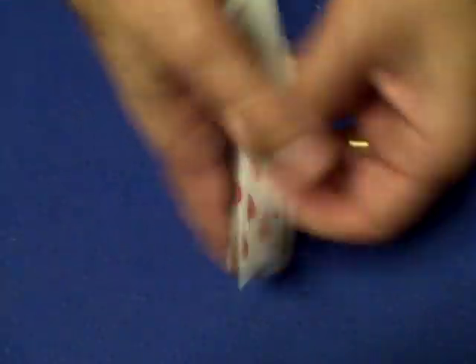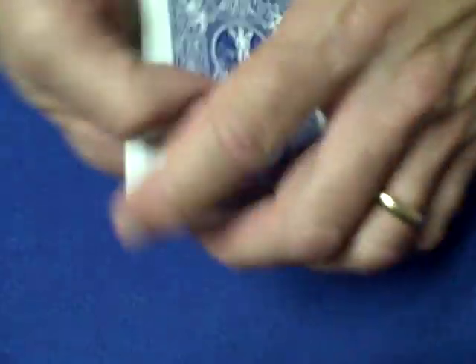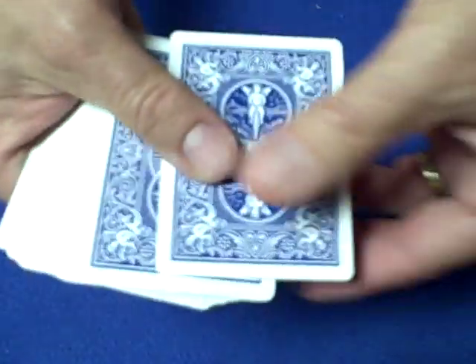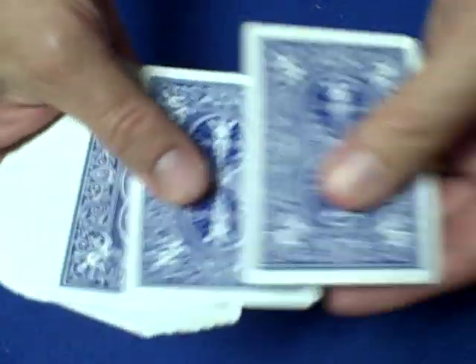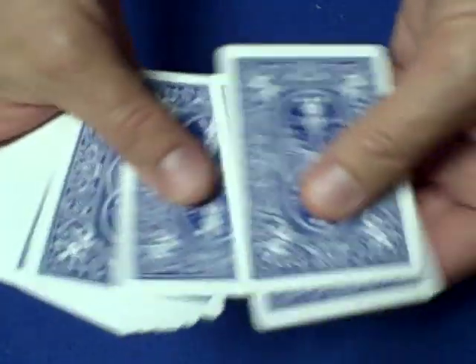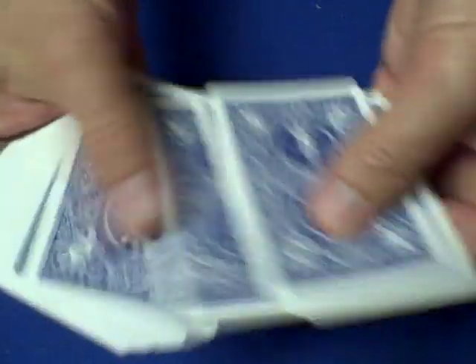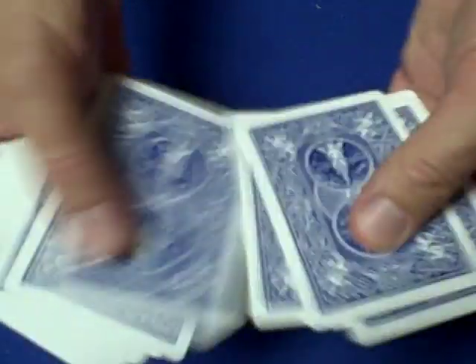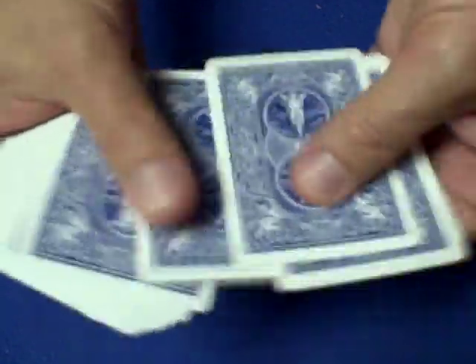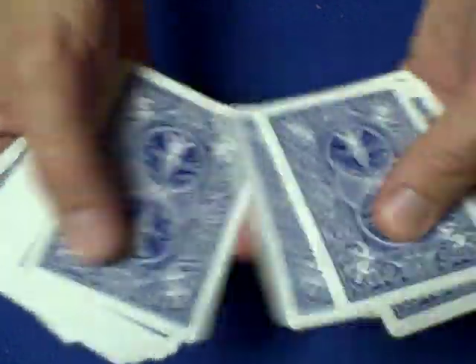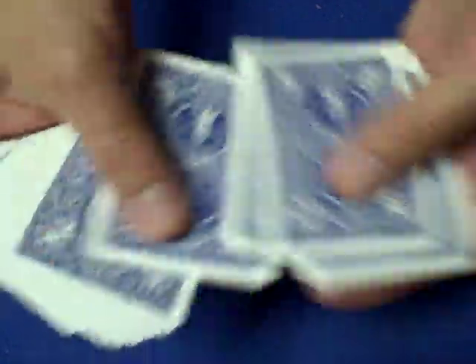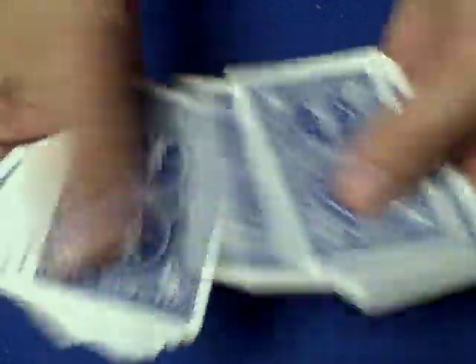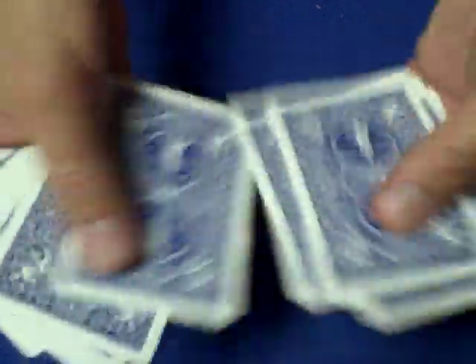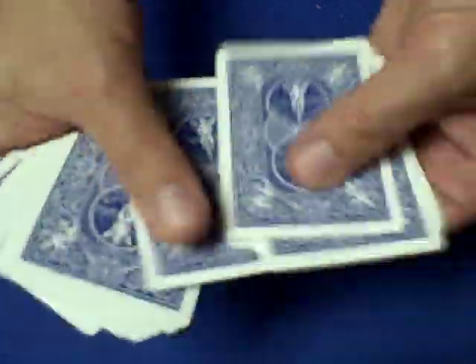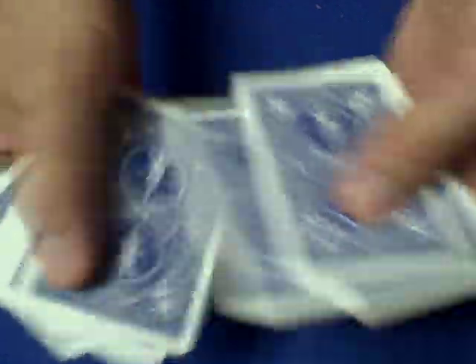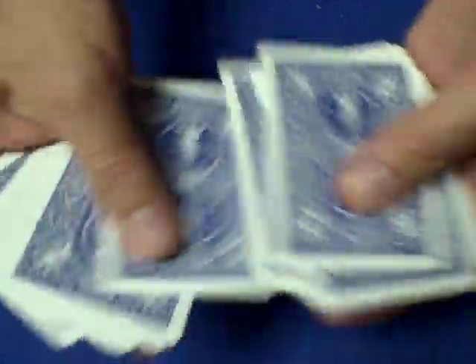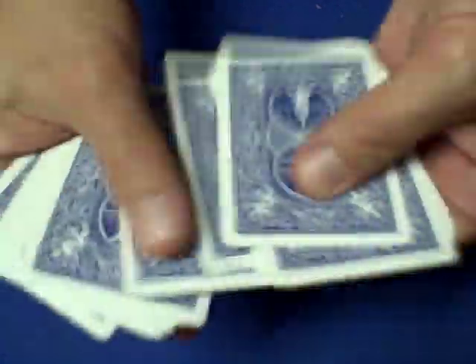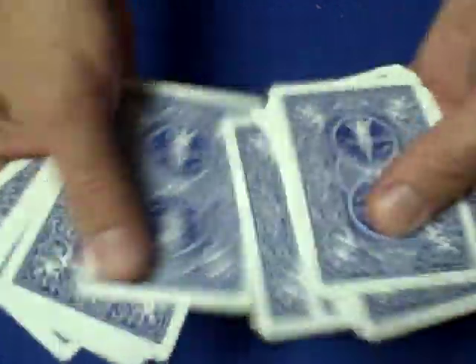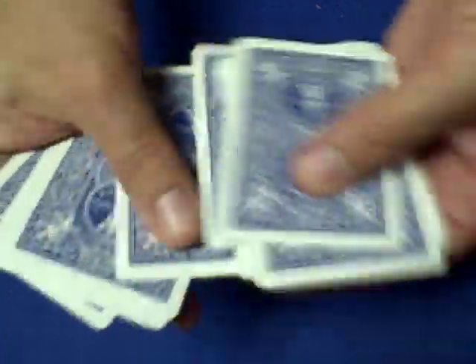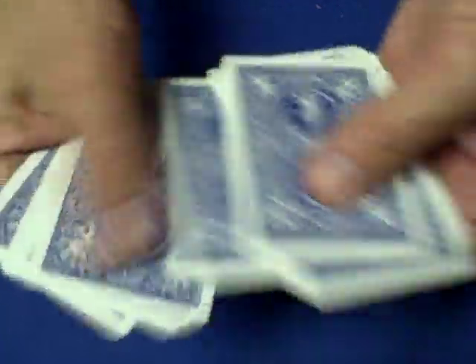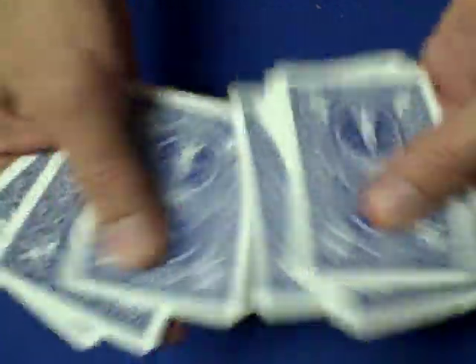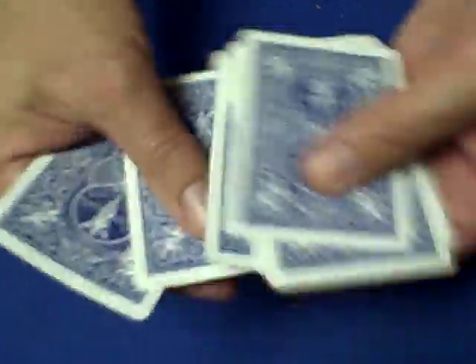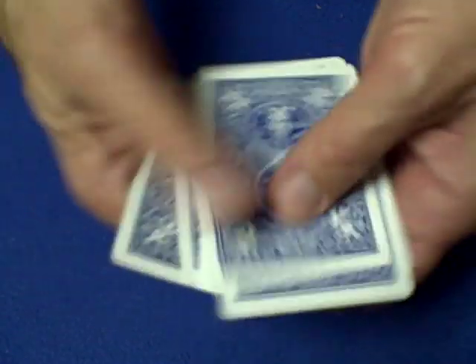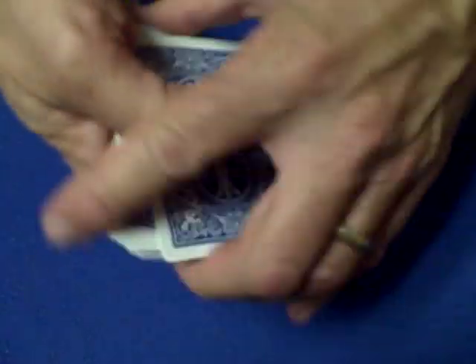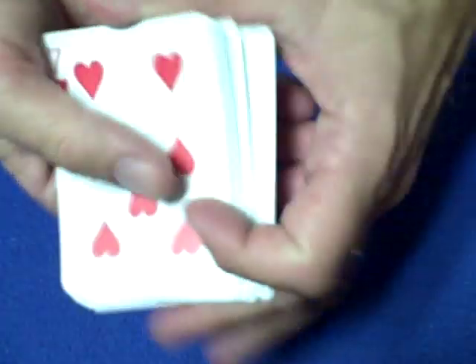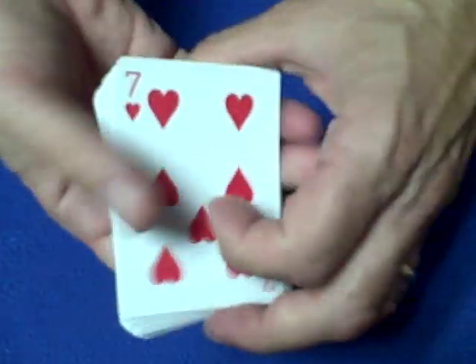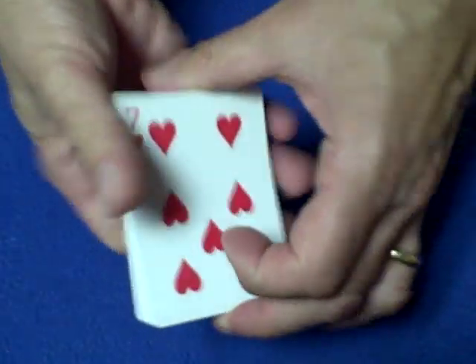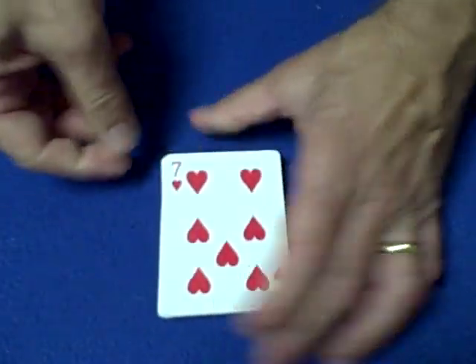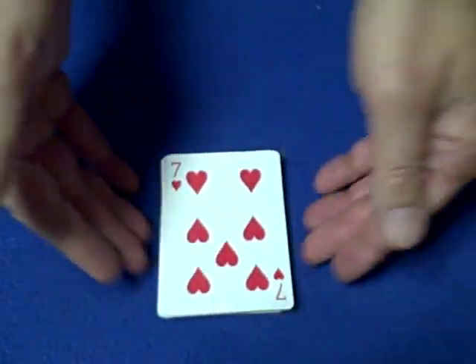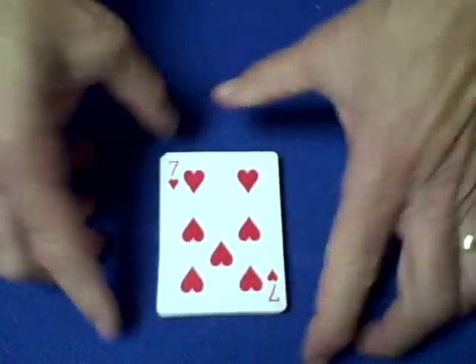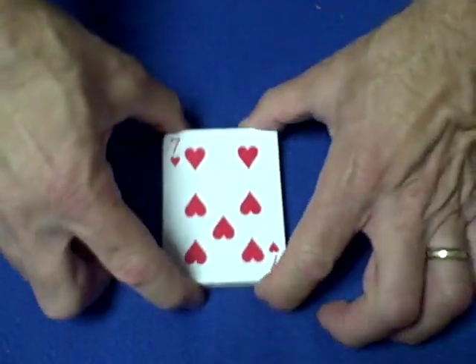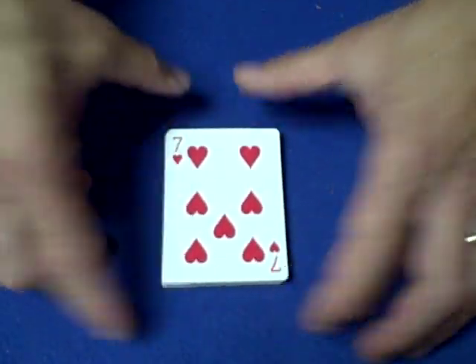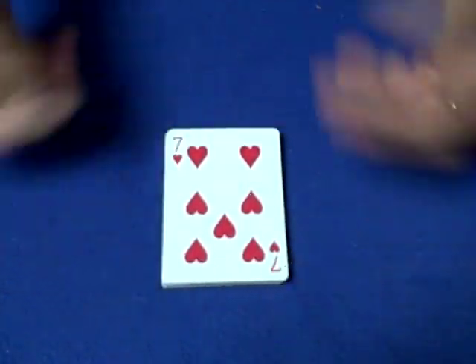Okay, that should be 26 cards — 1, 2, 3, 4, 5, 6, 7, 8, 9, 10, 11, 12, 13, 14, 15, 16, 17, 18, 19, 20, 21, 22, 23, 24, 25, 26. Don't change the order.